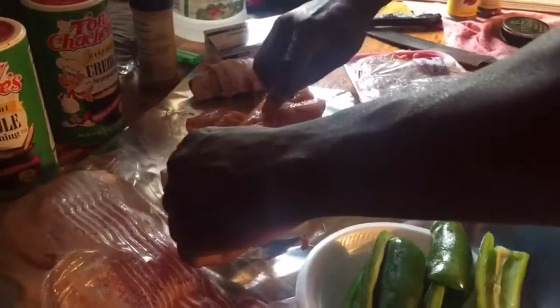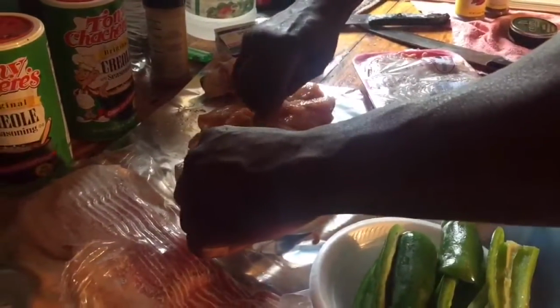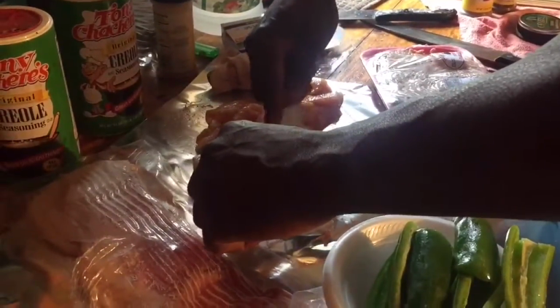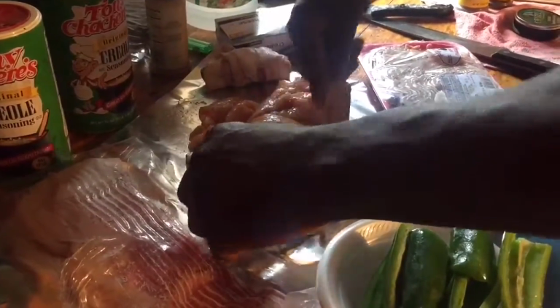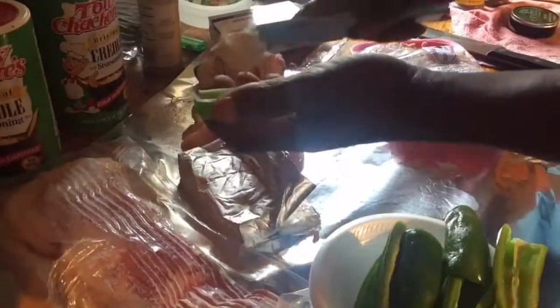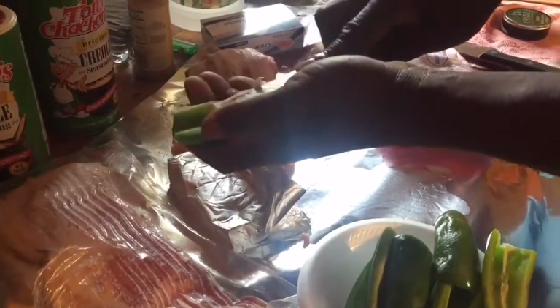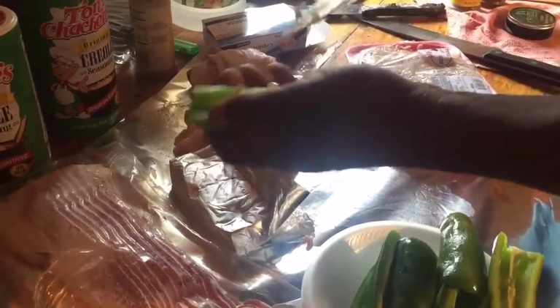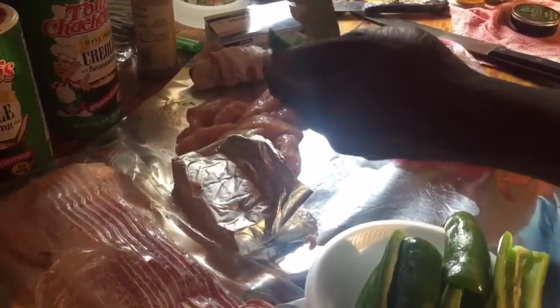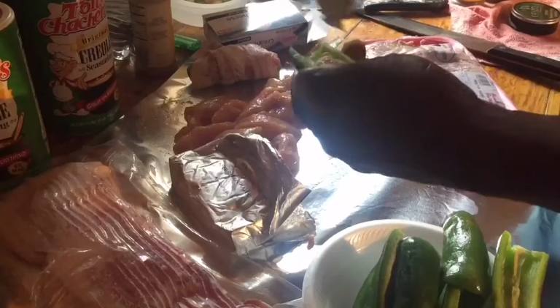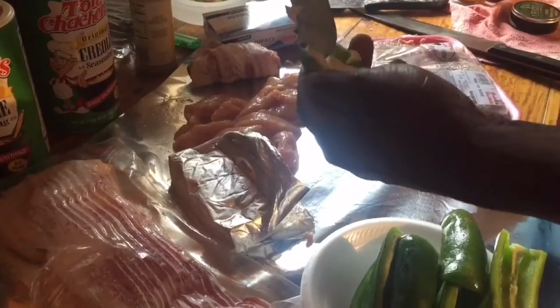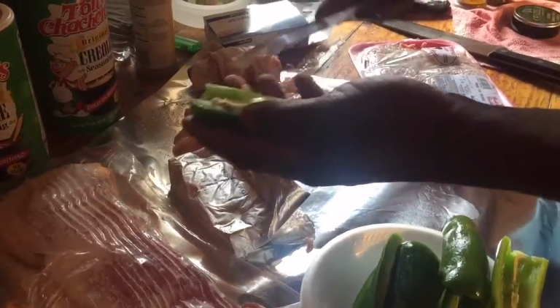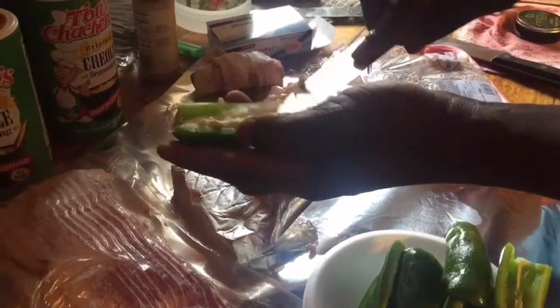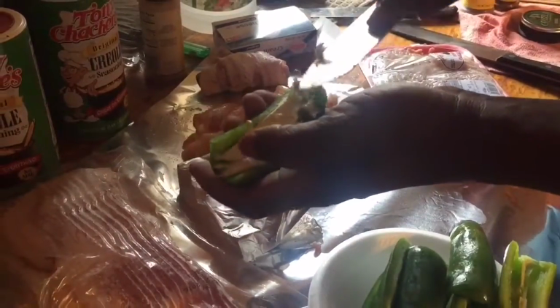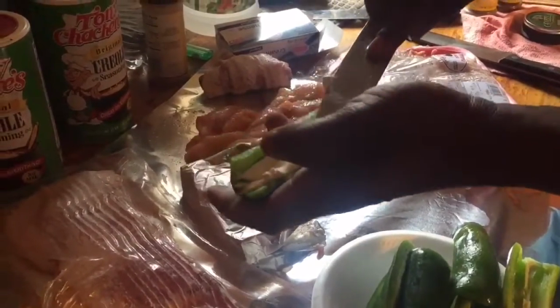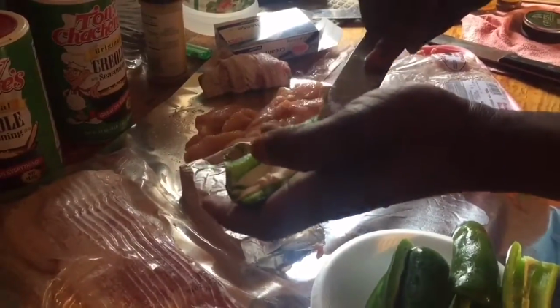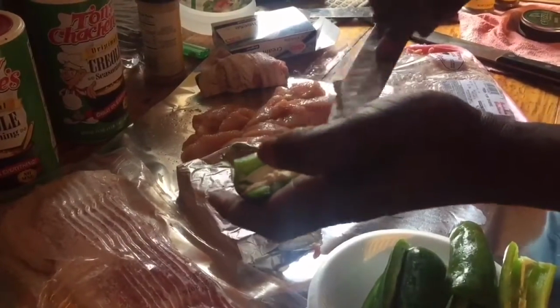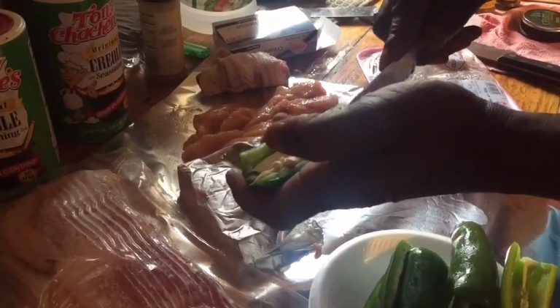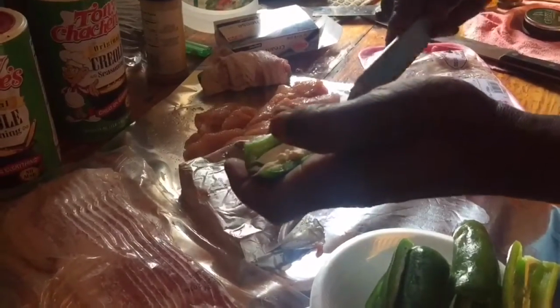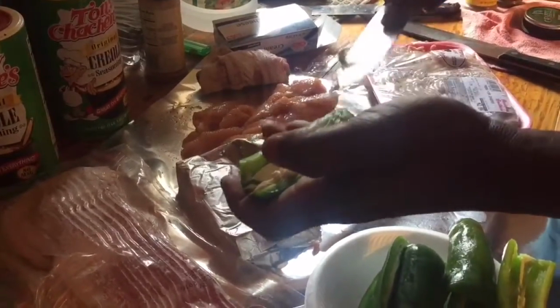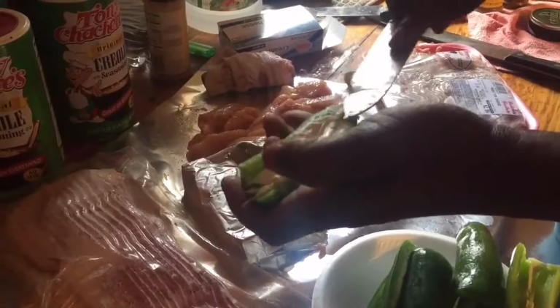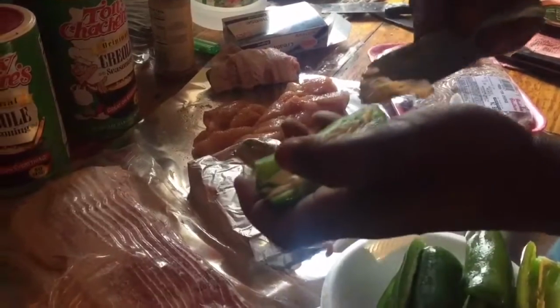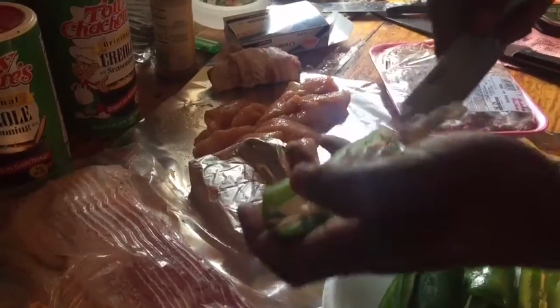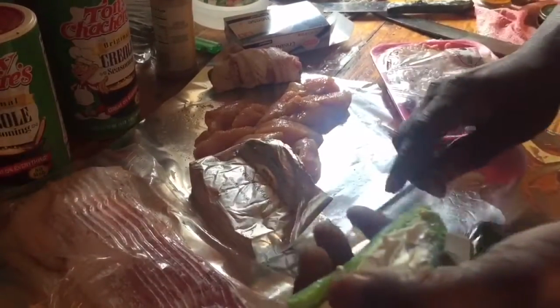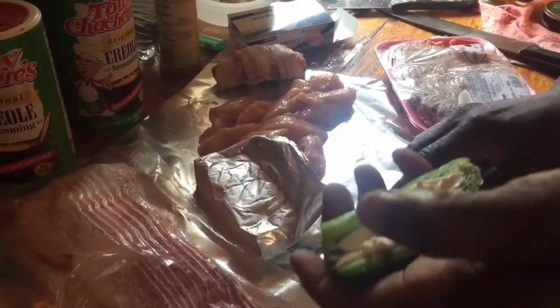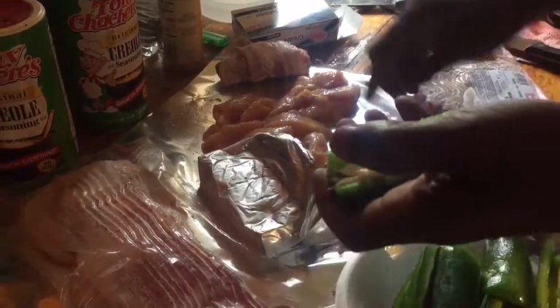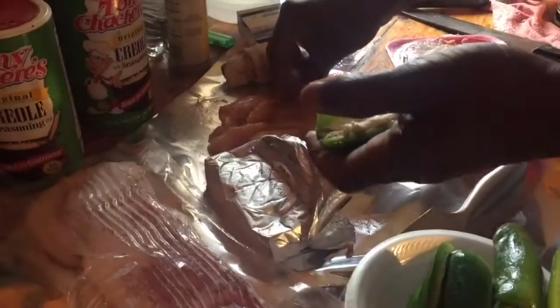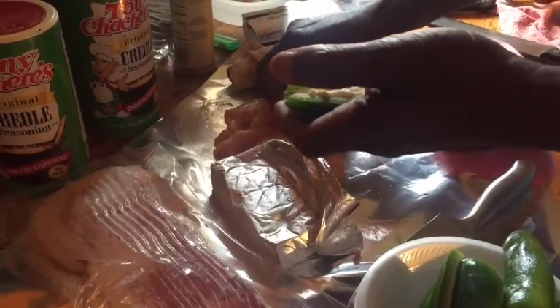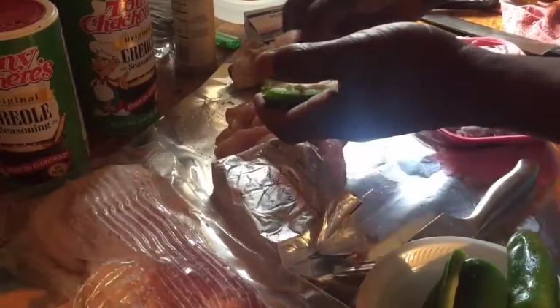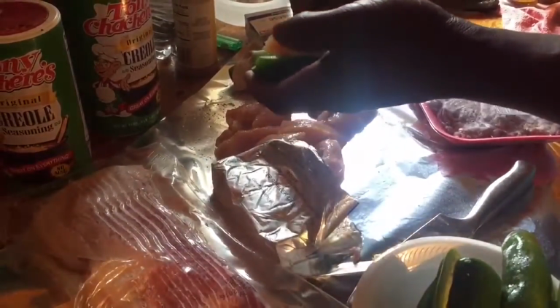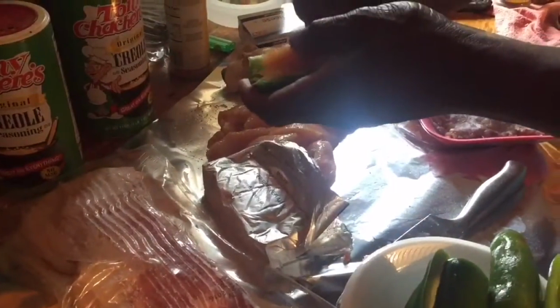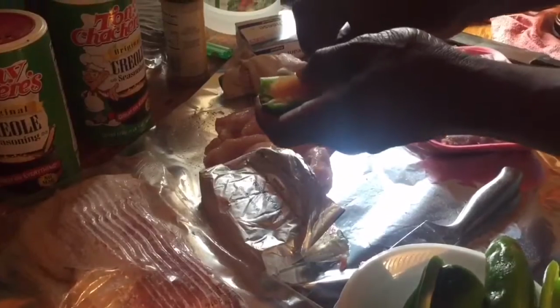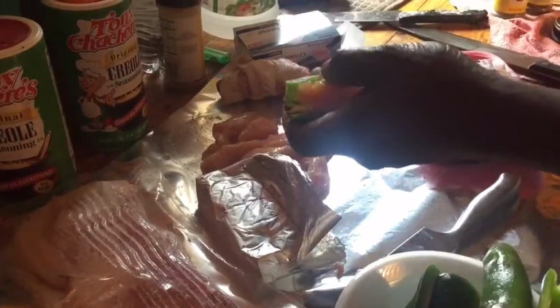To make bullfrog sausage, we're going to take some cream cheese, spread it with pepper like that — cream cheese in there. Then you get your piece of bullfrog and stick it in there like that.